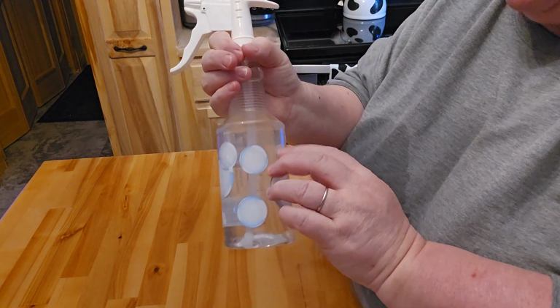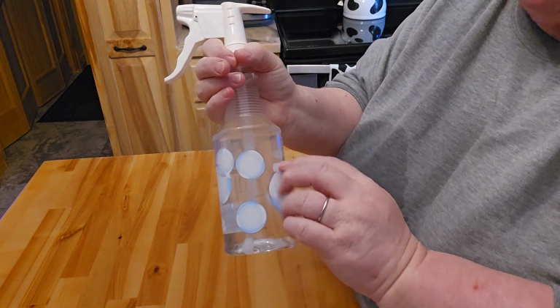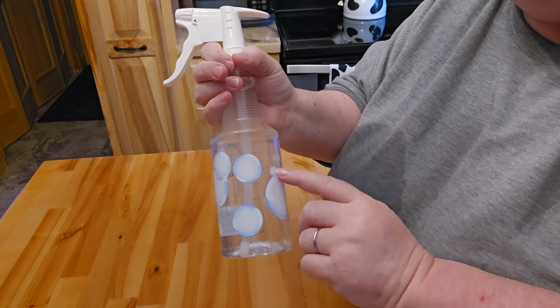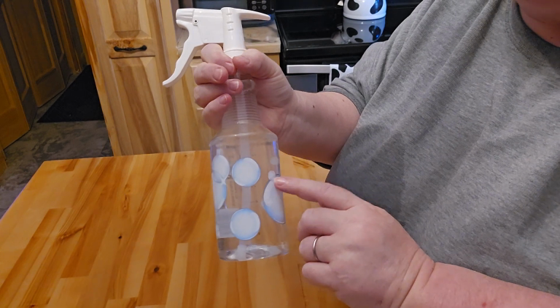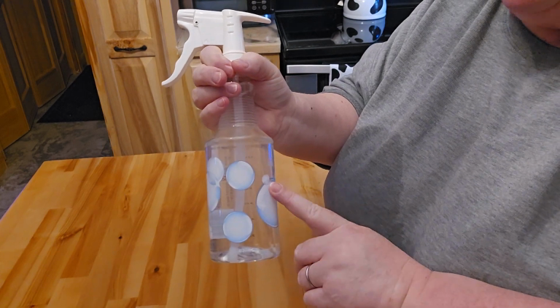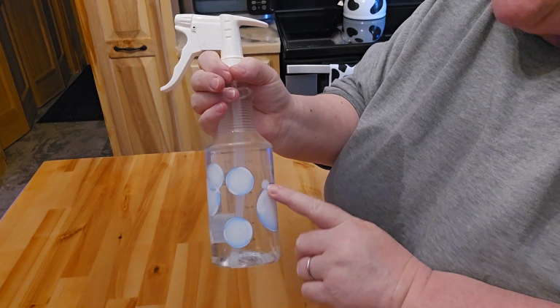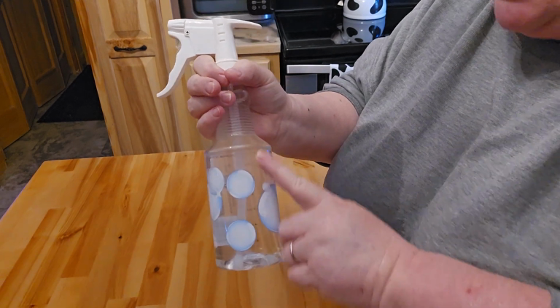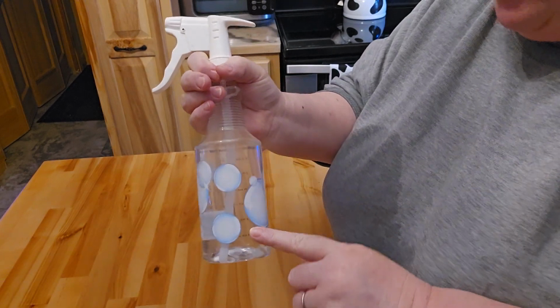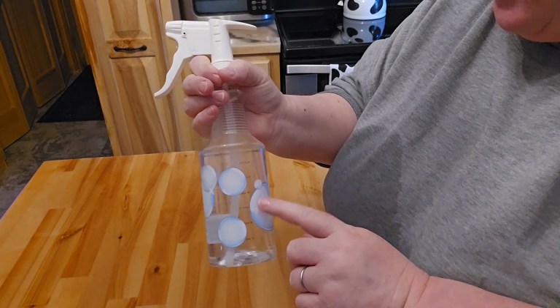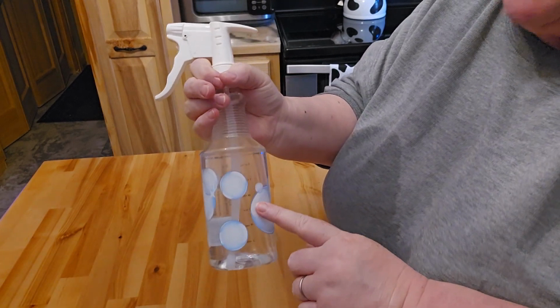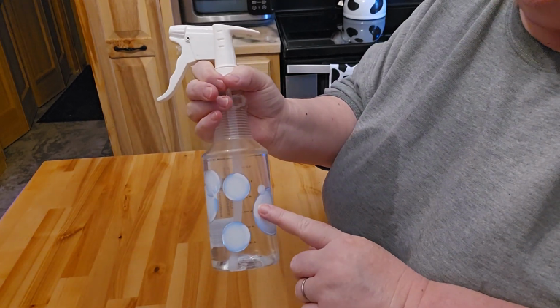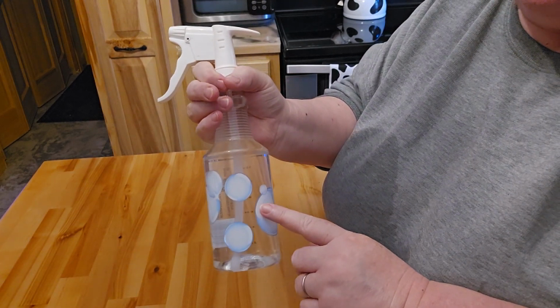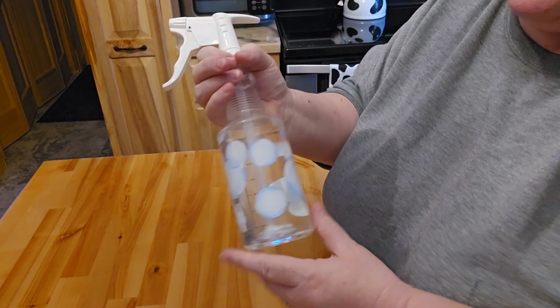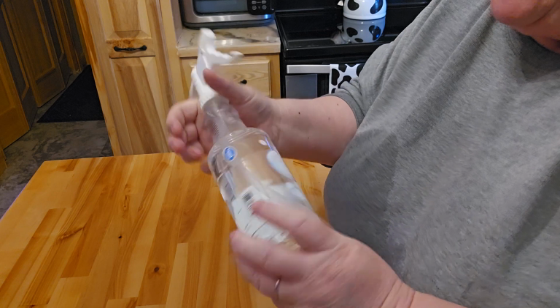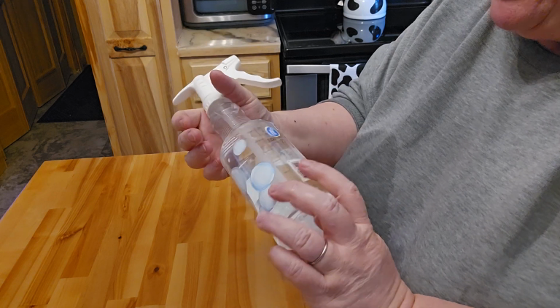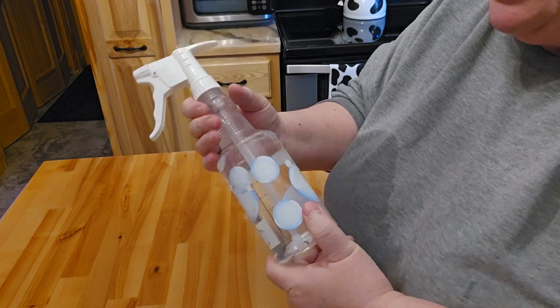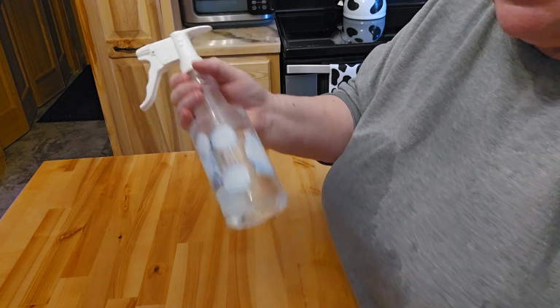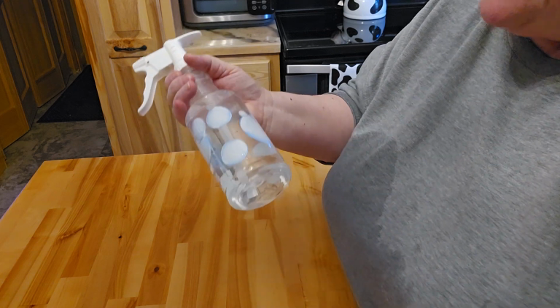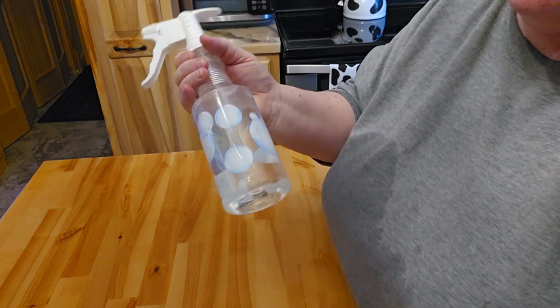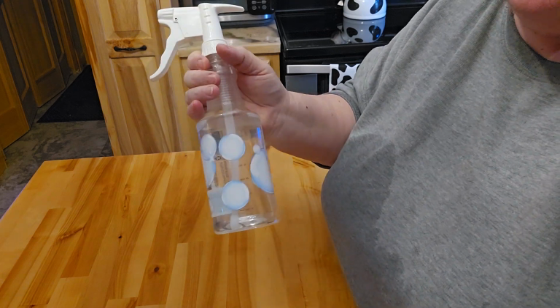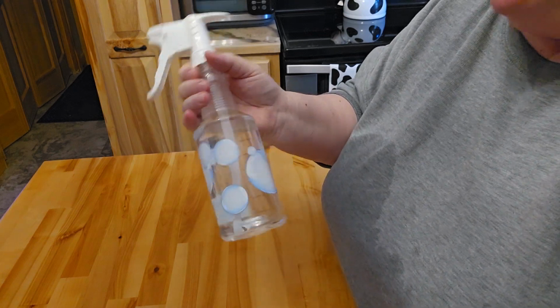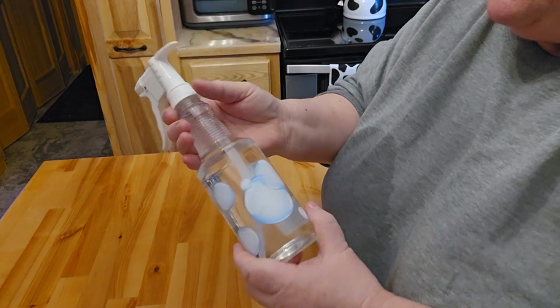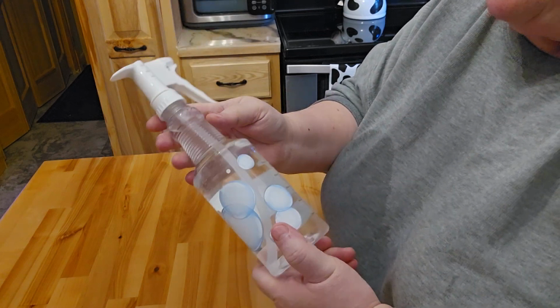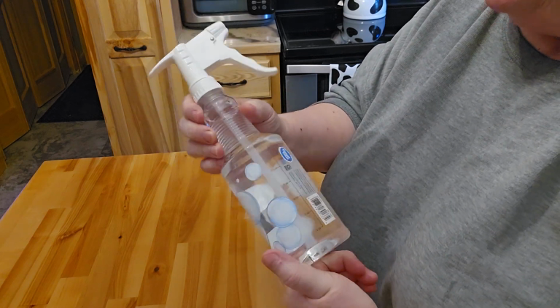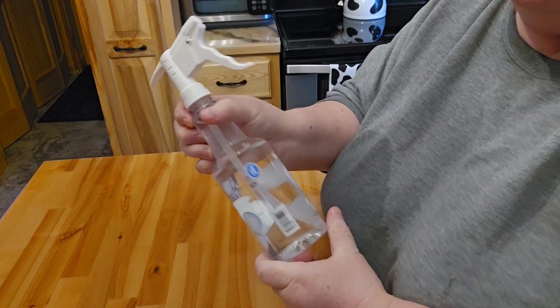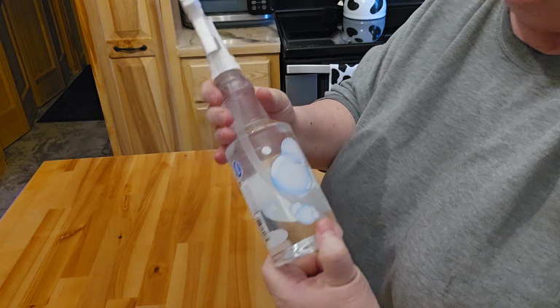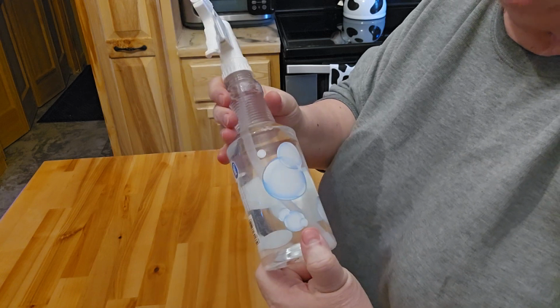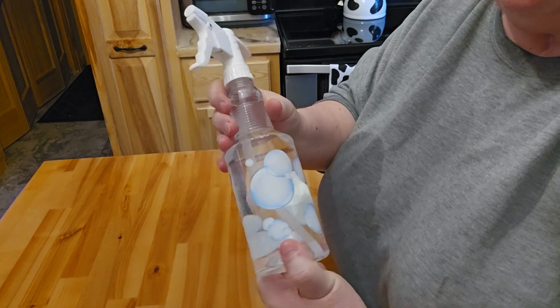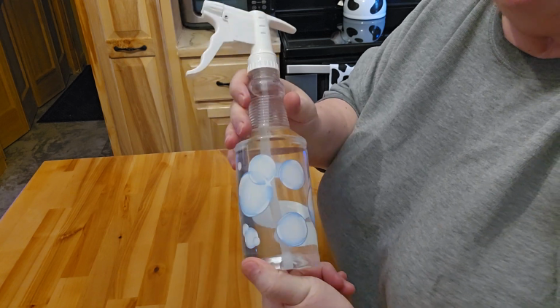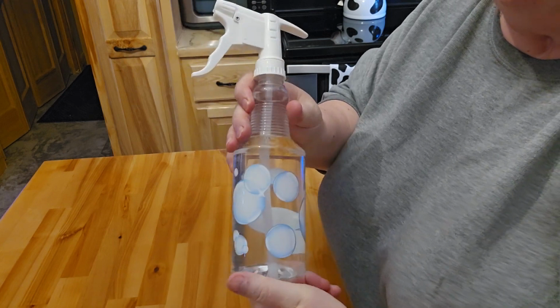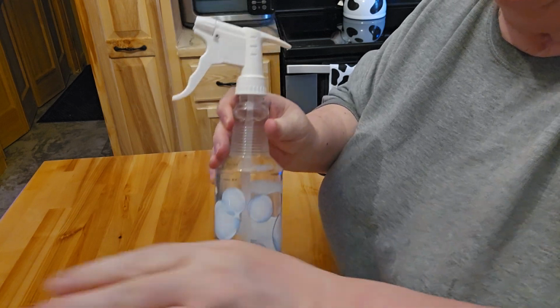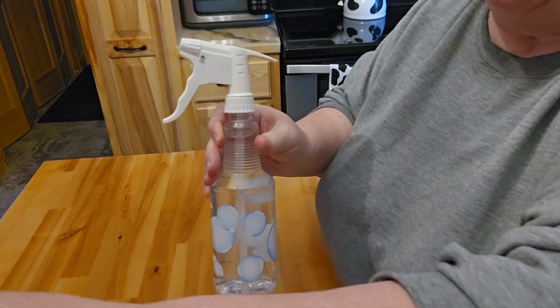This will last me at least a month to a month and a half each time I fill this. Let me know if you've ever done this before with any of your cleaning supplies. It's fast, it's easy, and it works very well. Thank you very much for stopping by — have a very blessed and wonderful day!